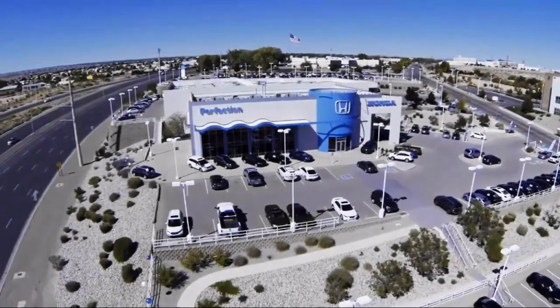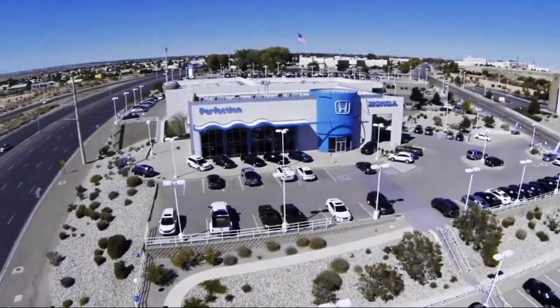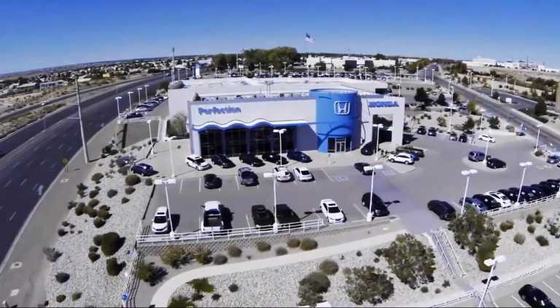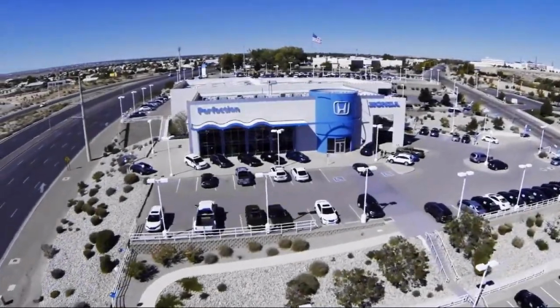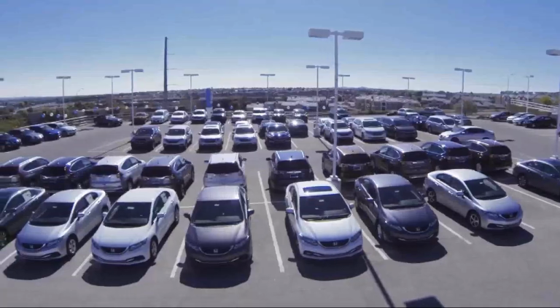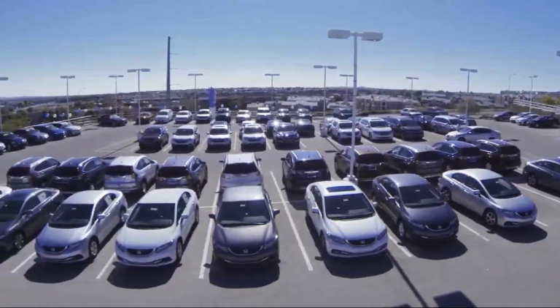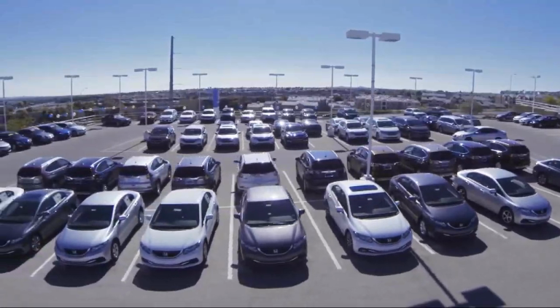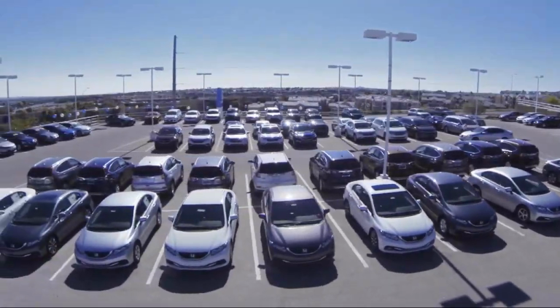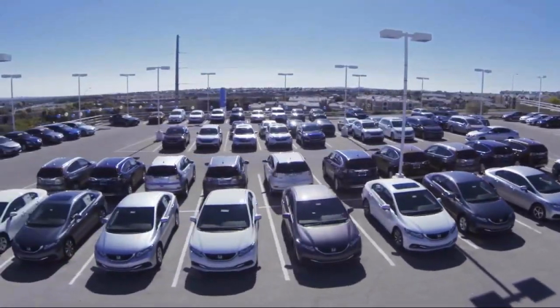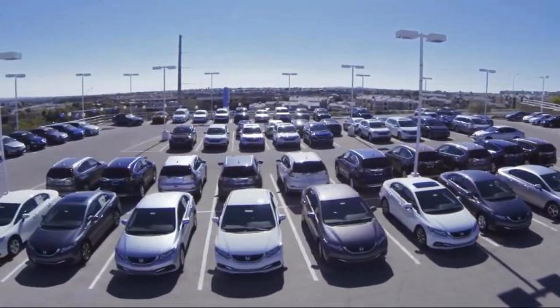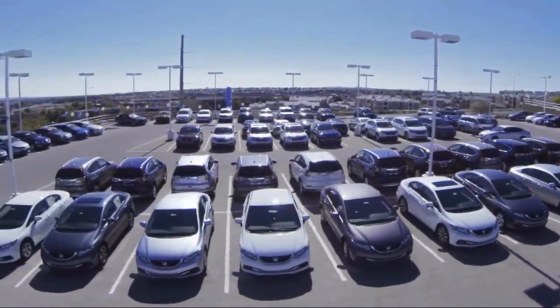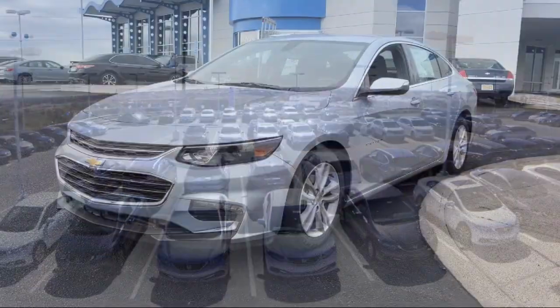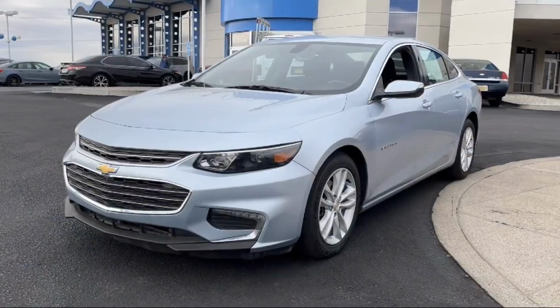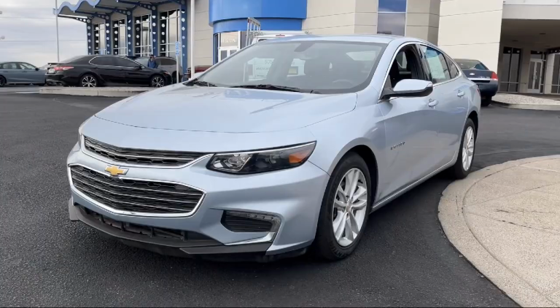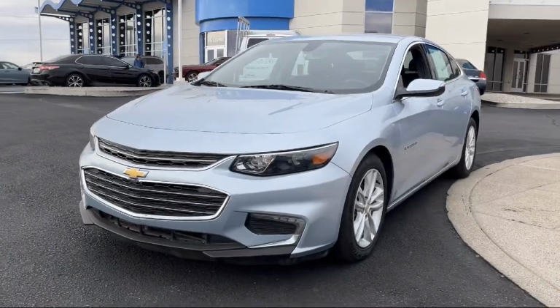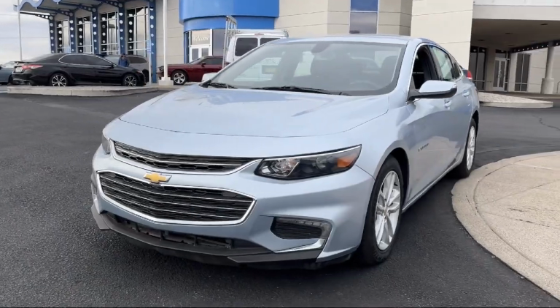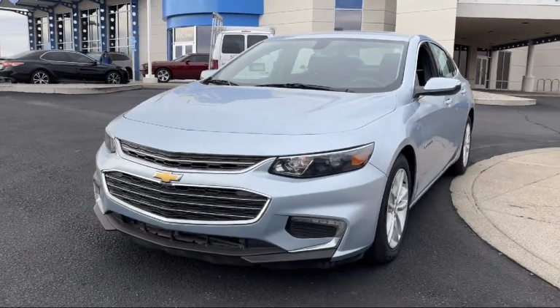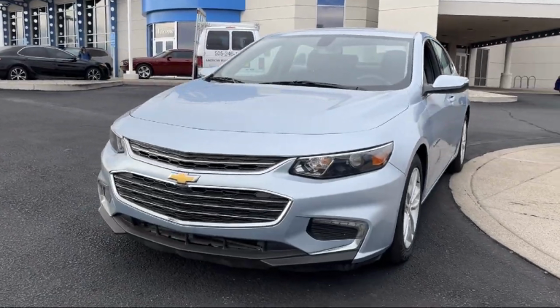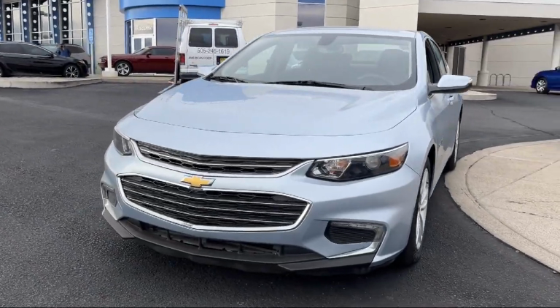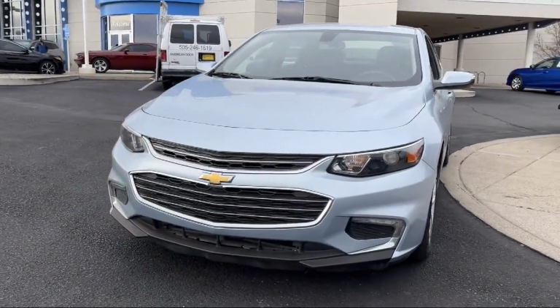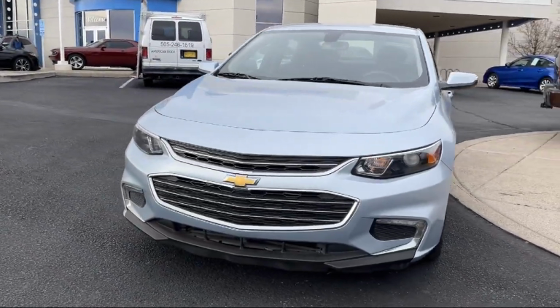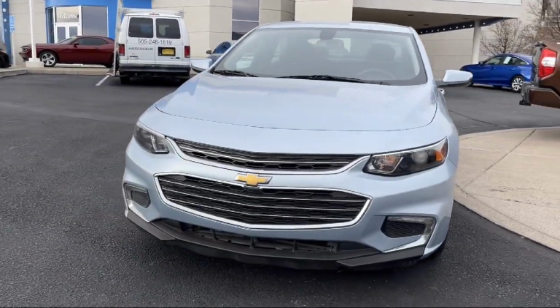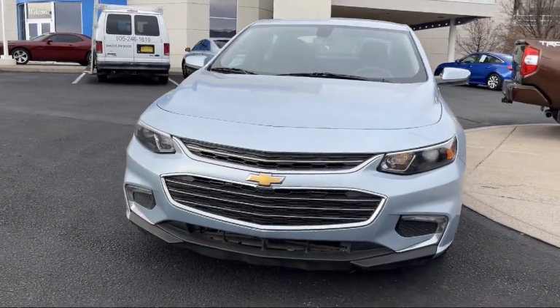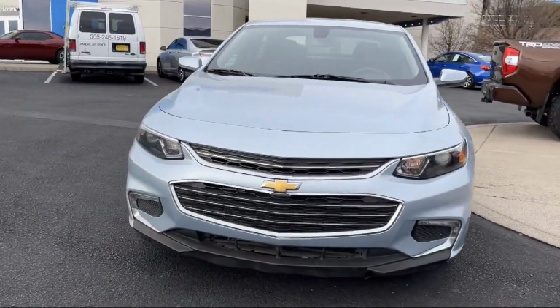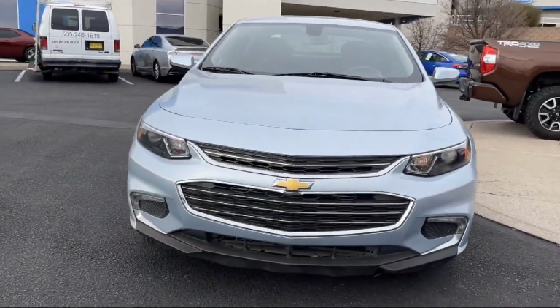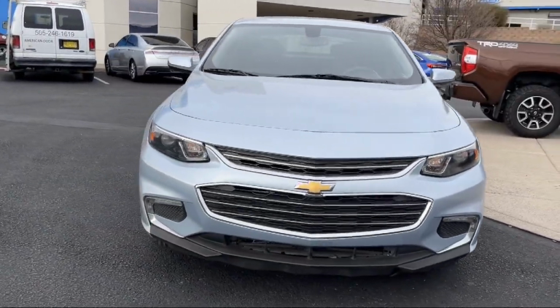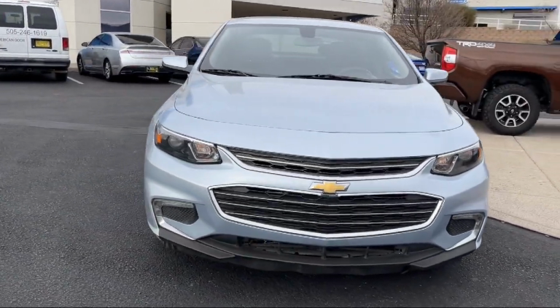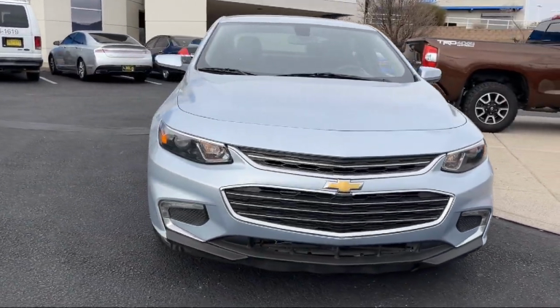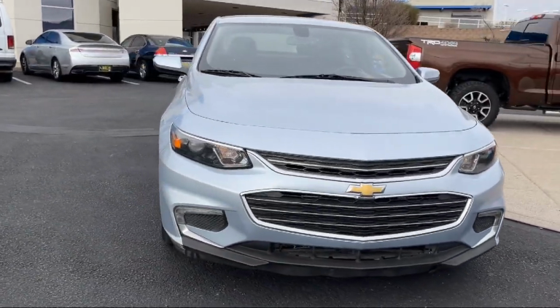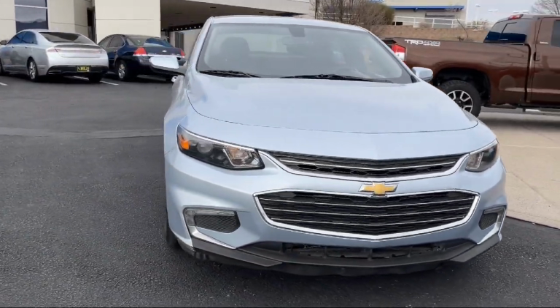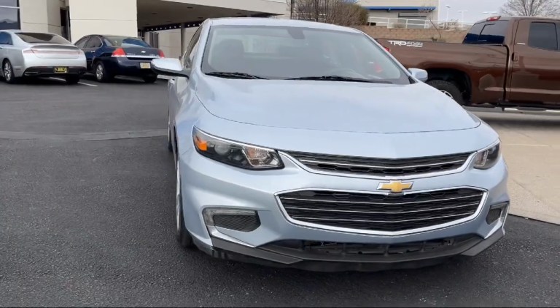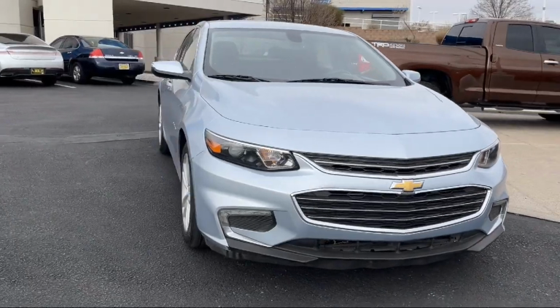Welcome to Perfection Honda. Here's a look at another one of our great vehicles from our extensive inventory. This vehicle comes equipped with a 1.5 liter turbocharged dual overhead cam engine.